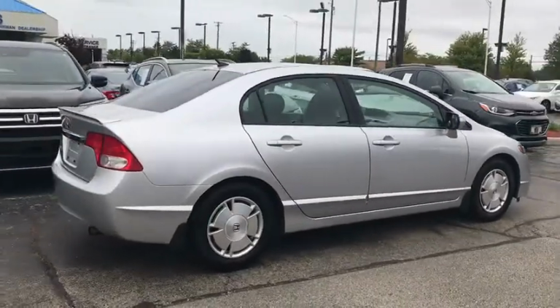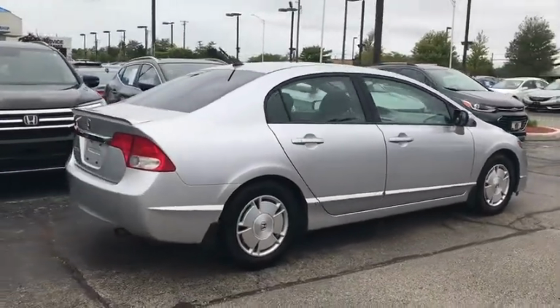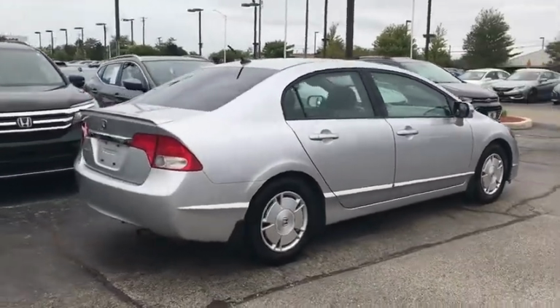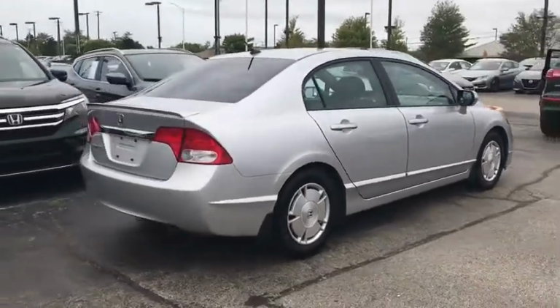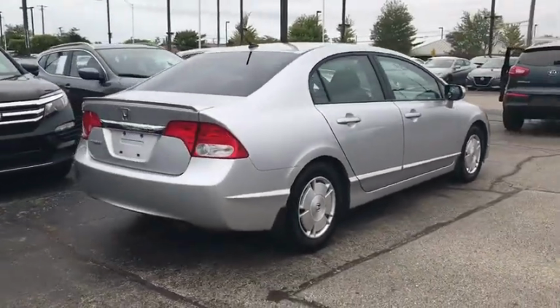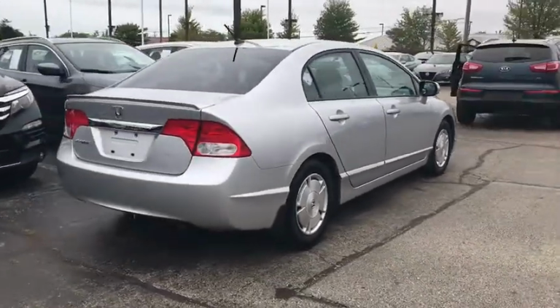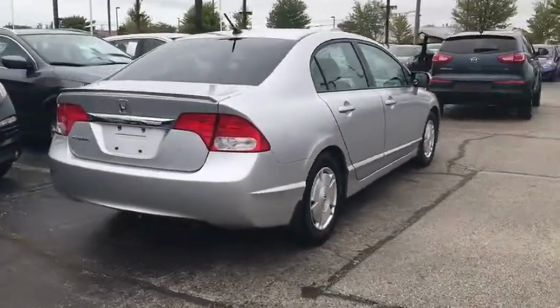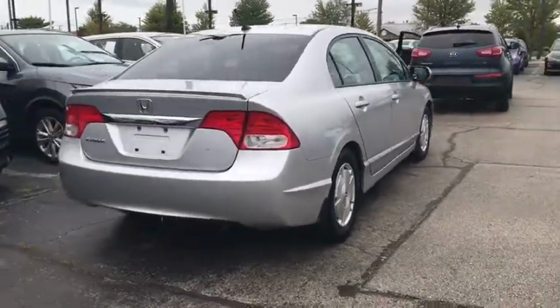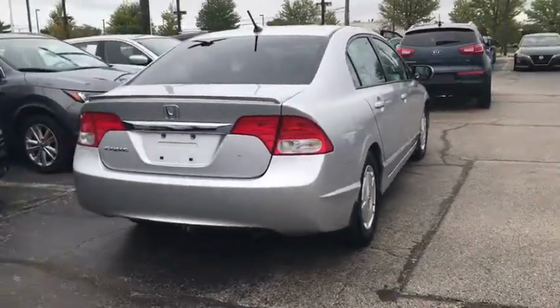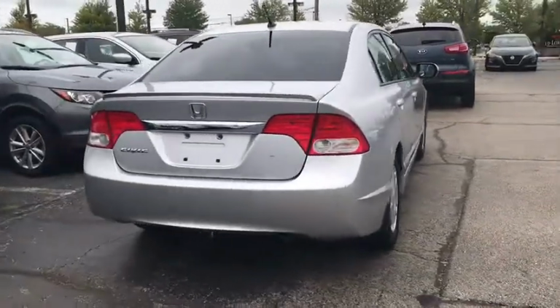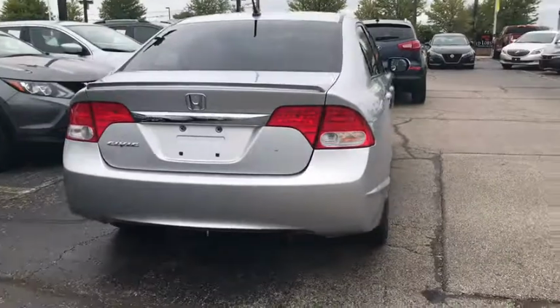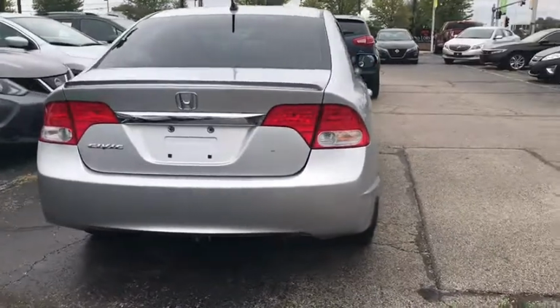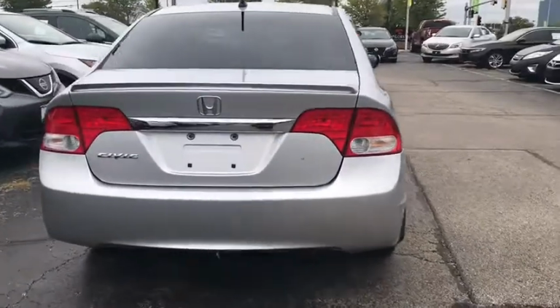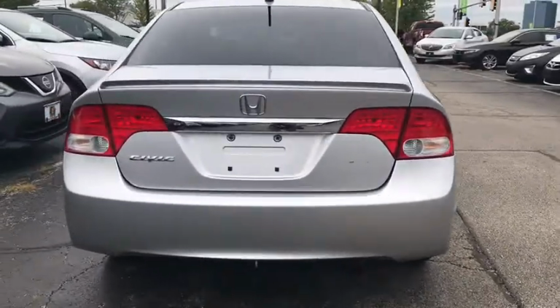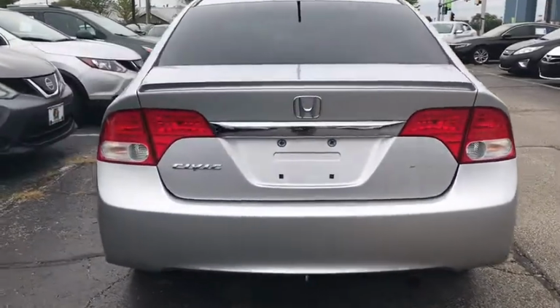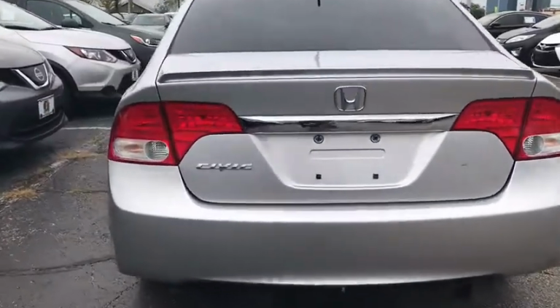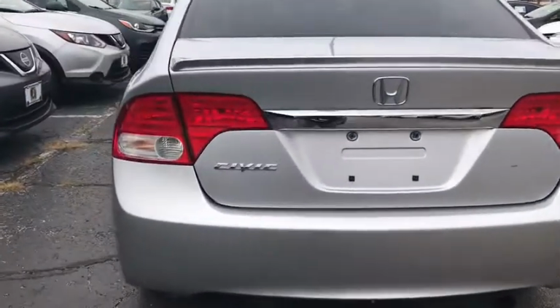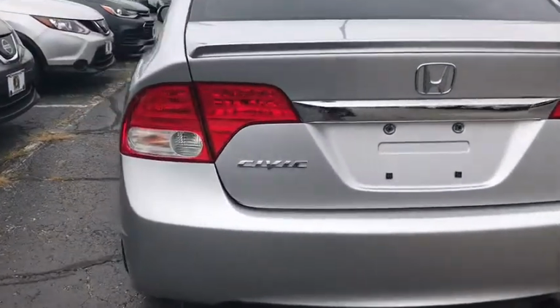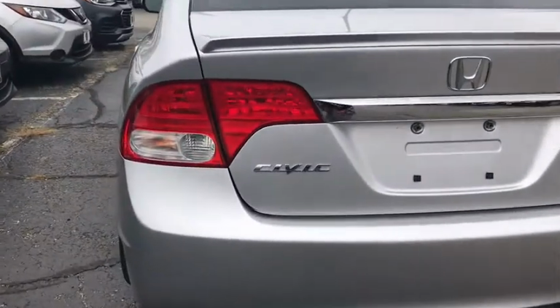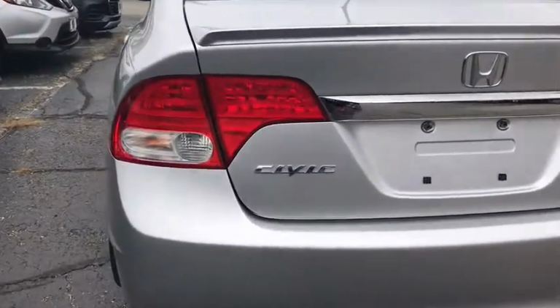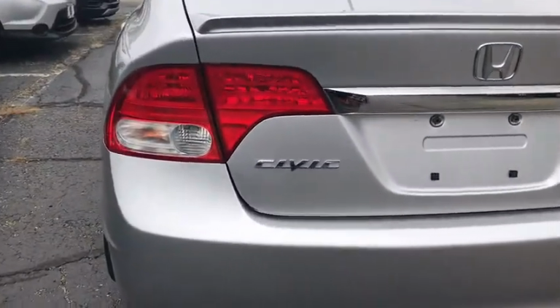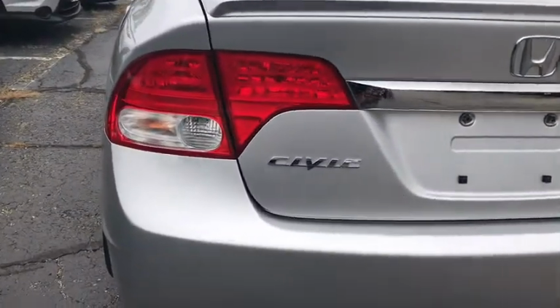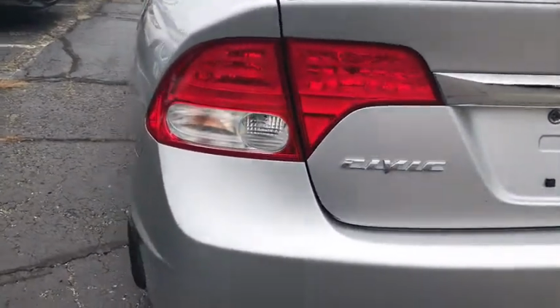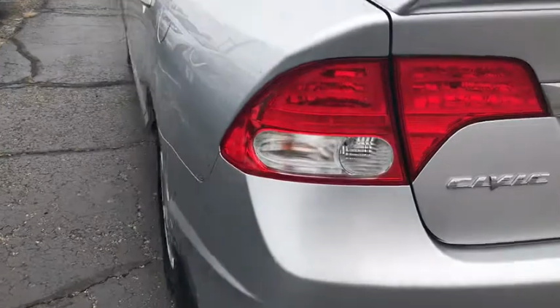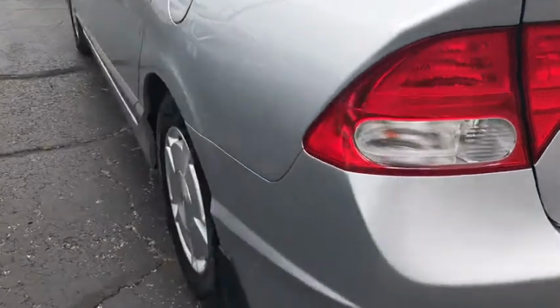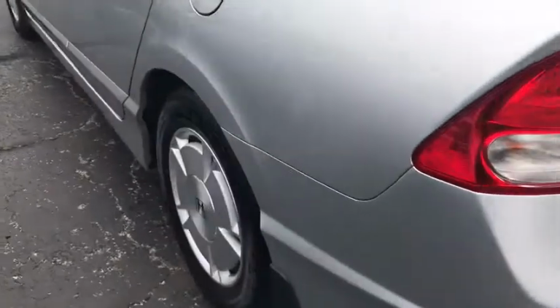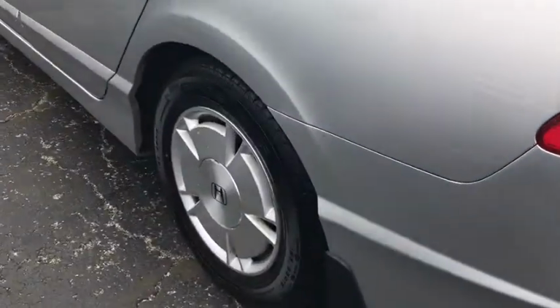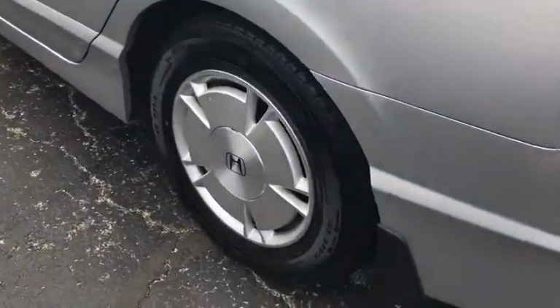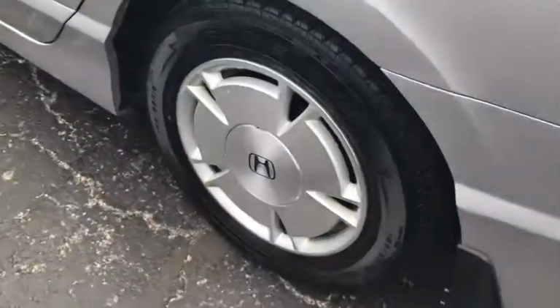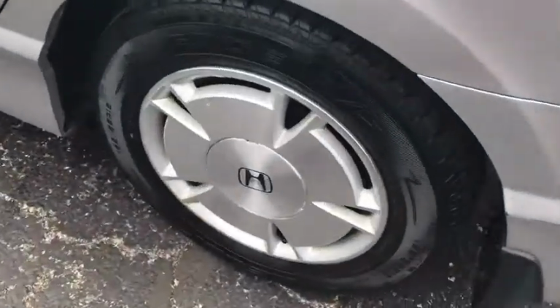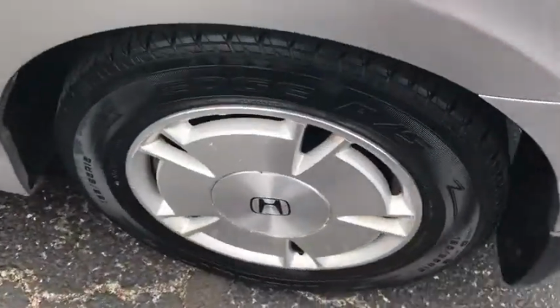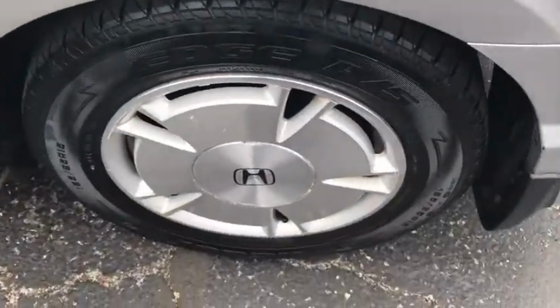Here are some of this vehicle's great options: traction control, dual airbags, alloy wheels, power steering, rear window defroster, power windows, CD player, security system, and electronic stability control.